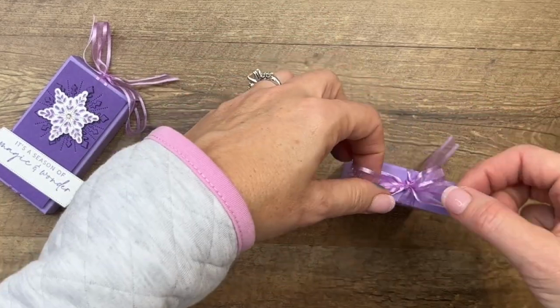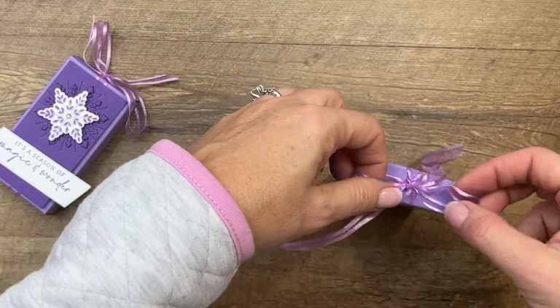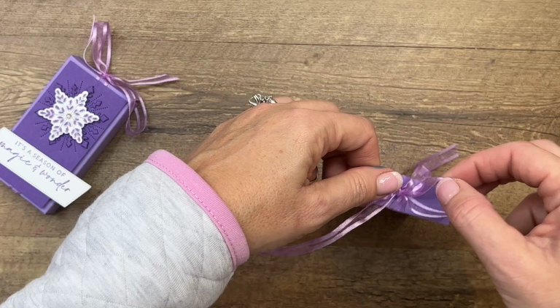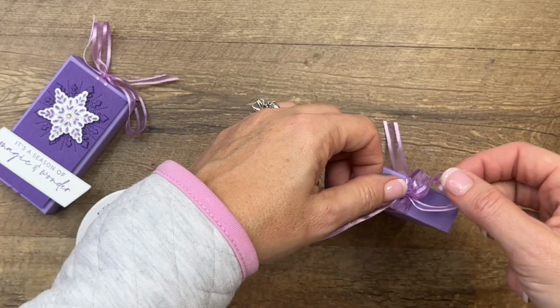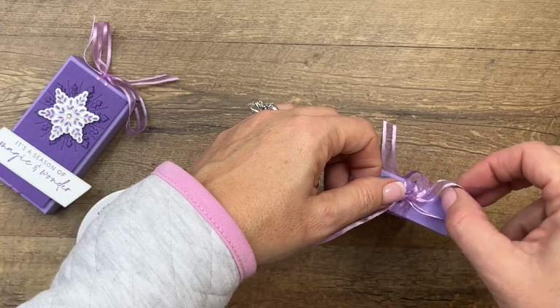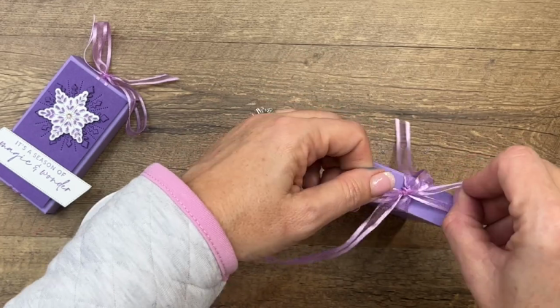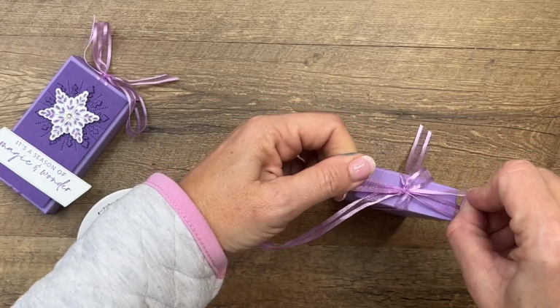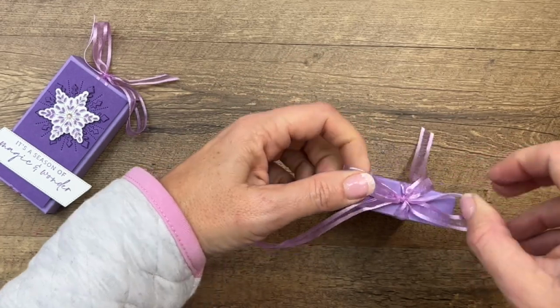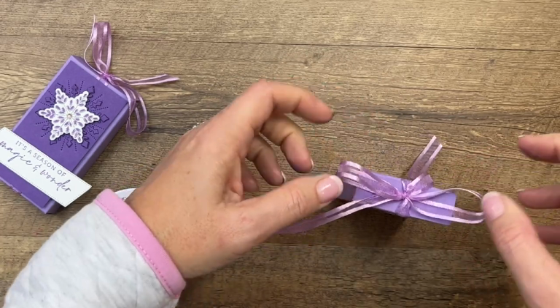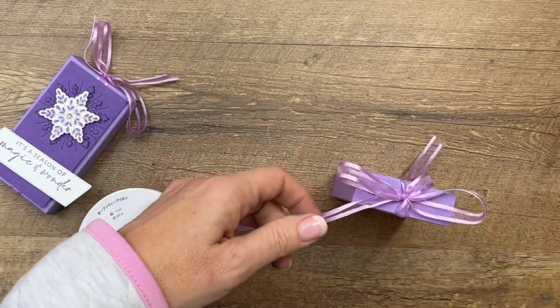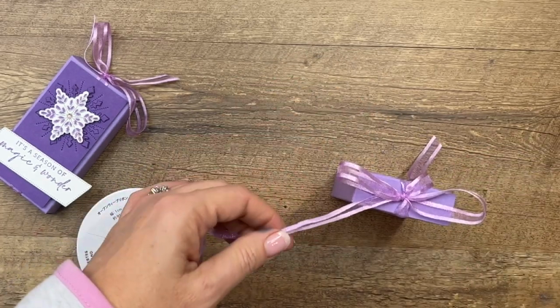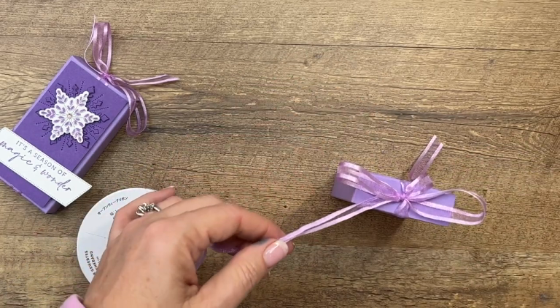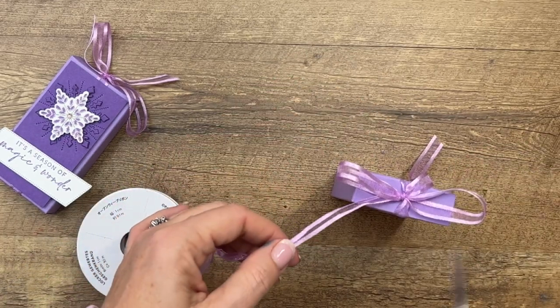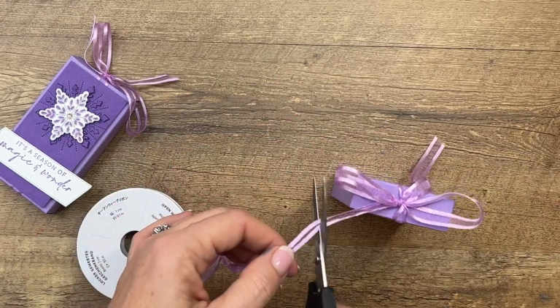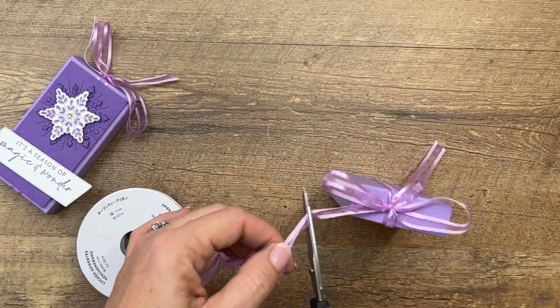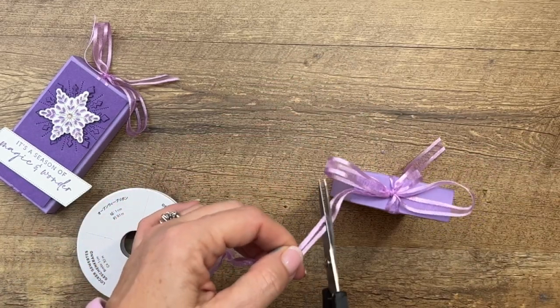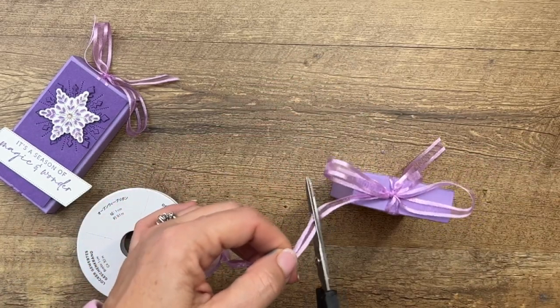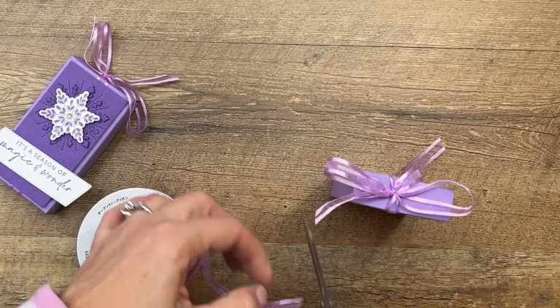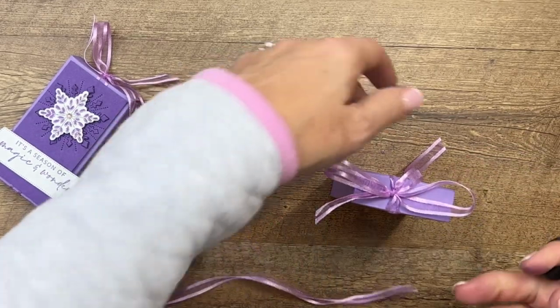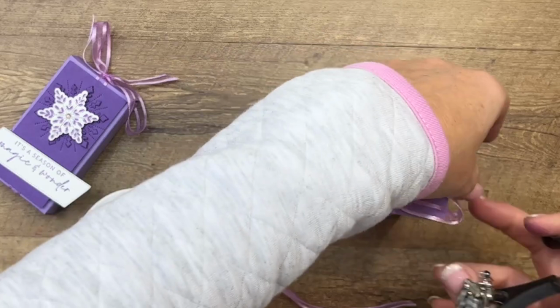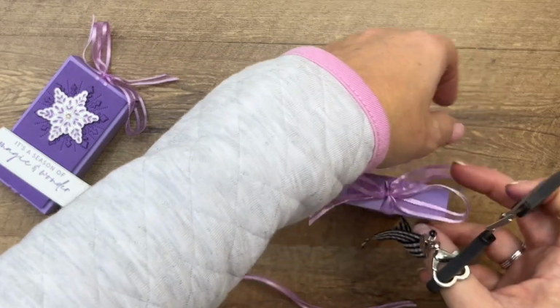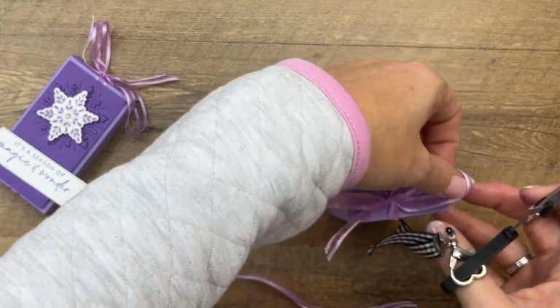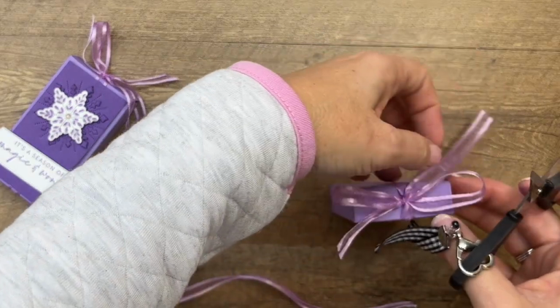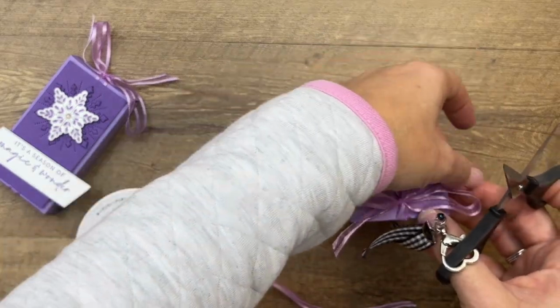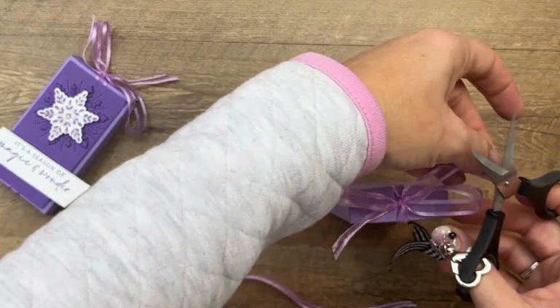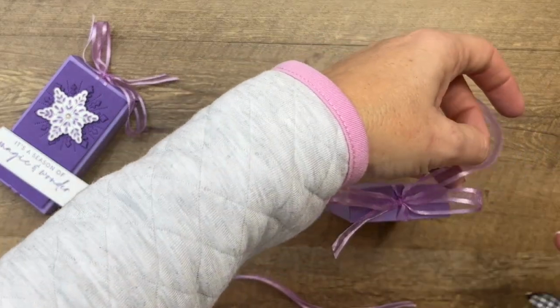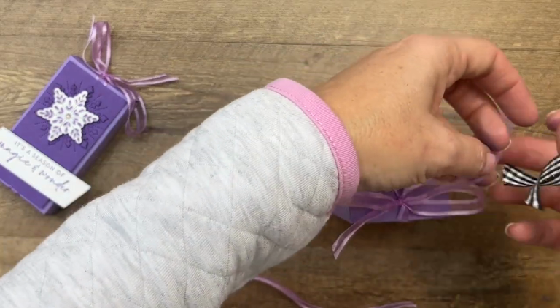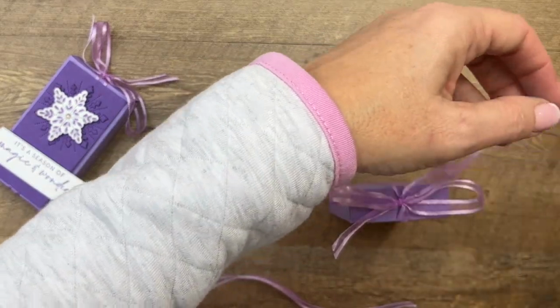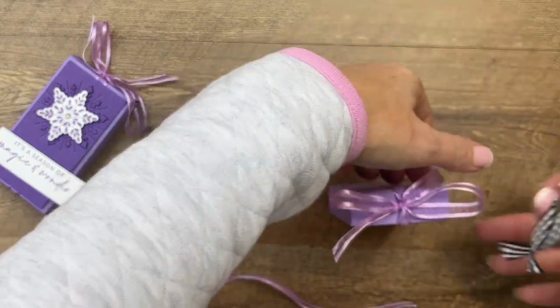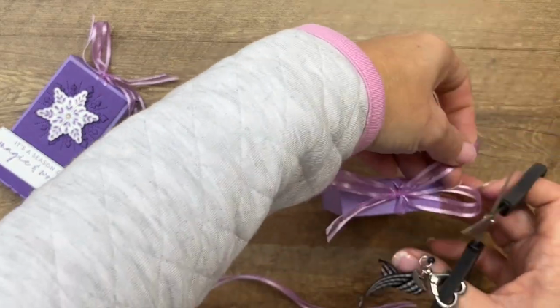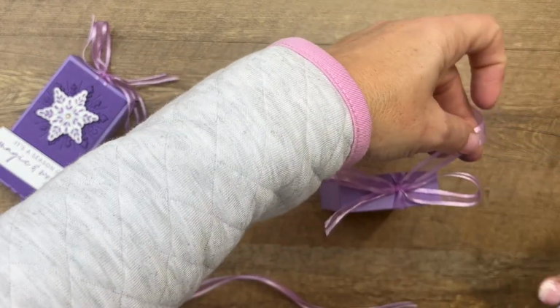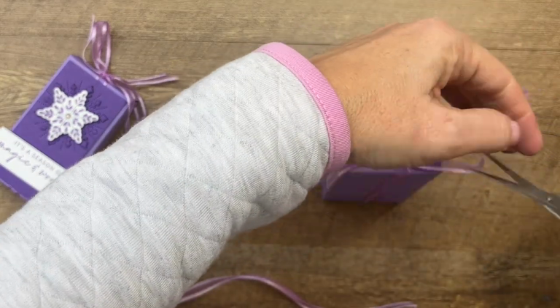All right, tie your bow. This is Fresh Freesia ribbon. Our purples all coordinate really well together.